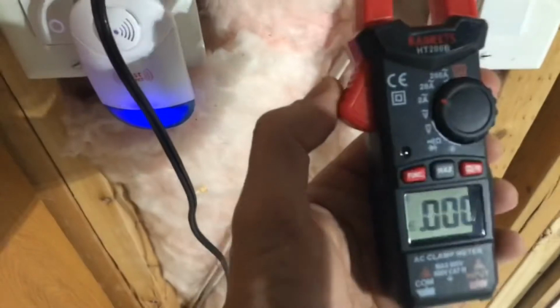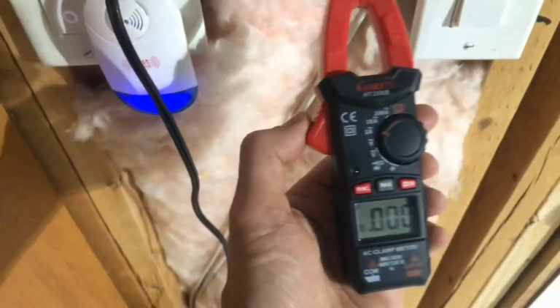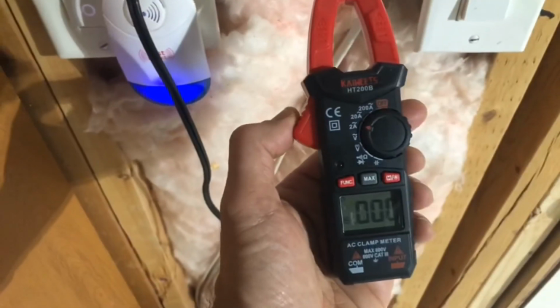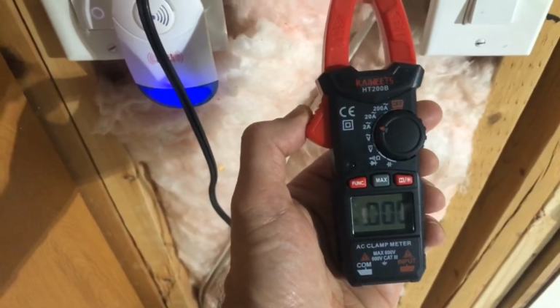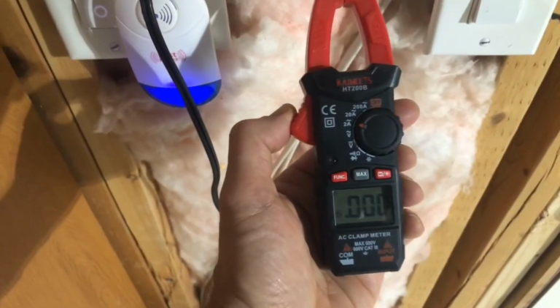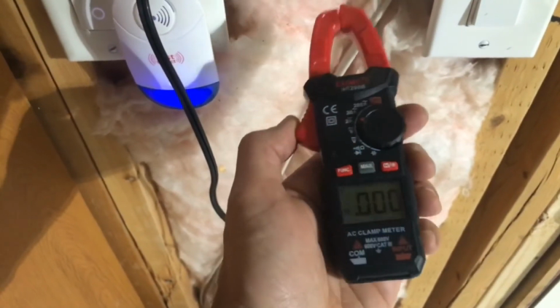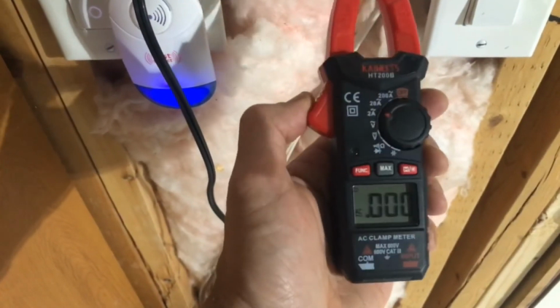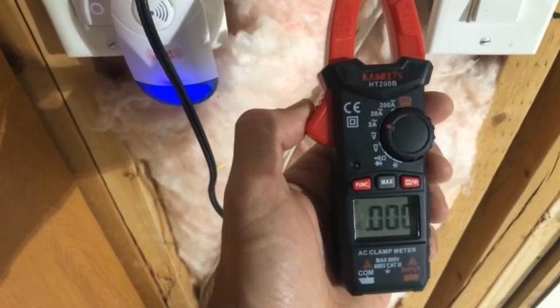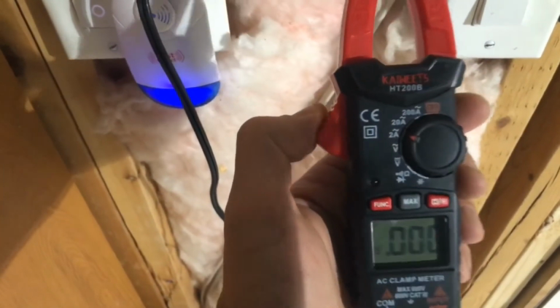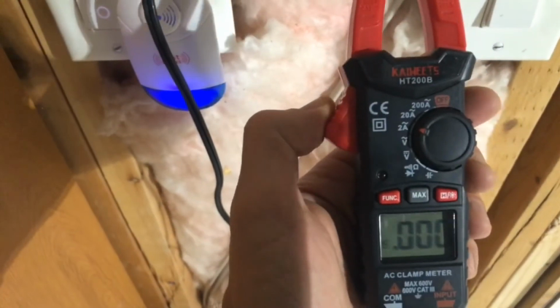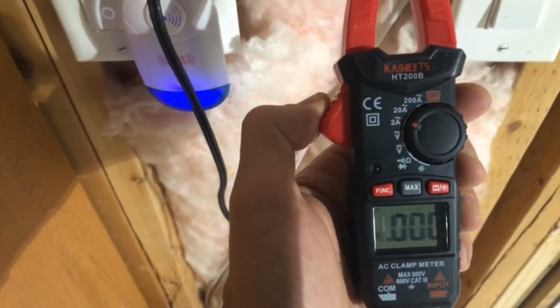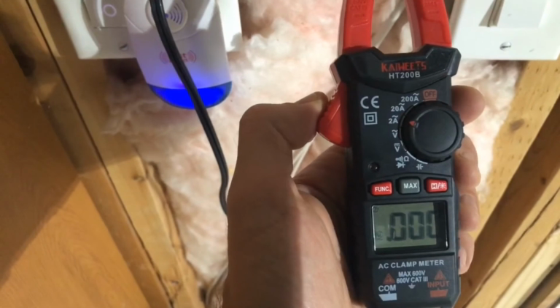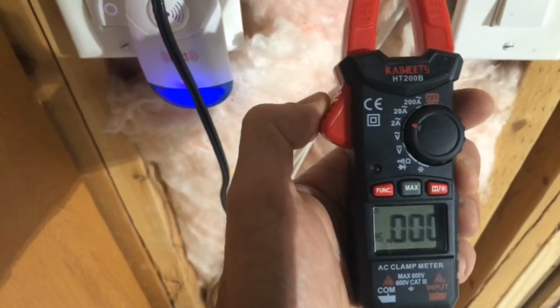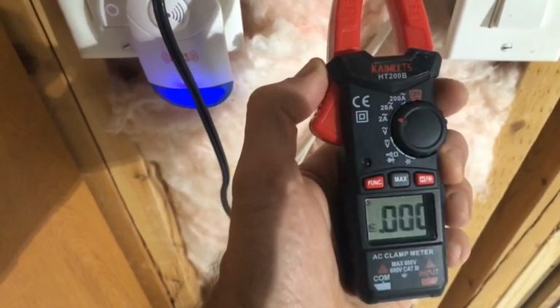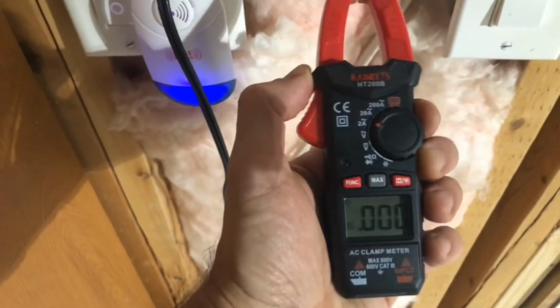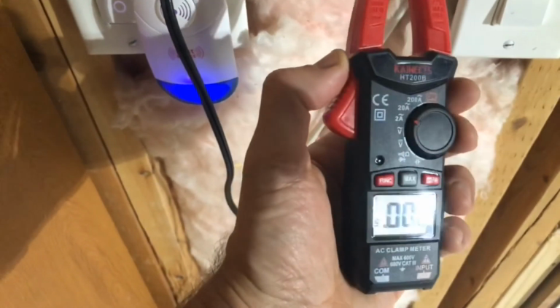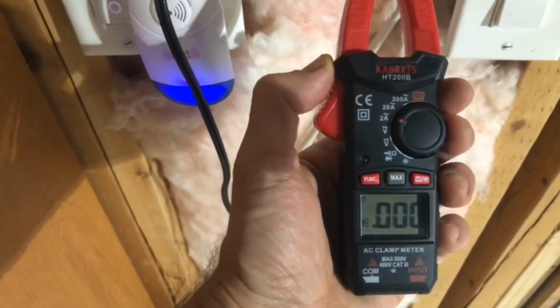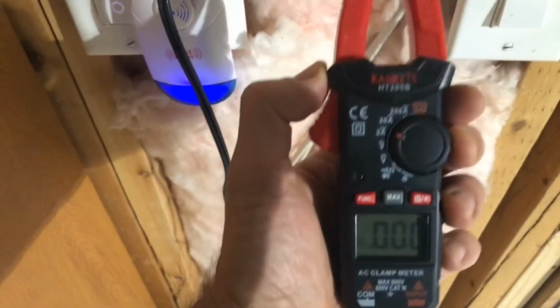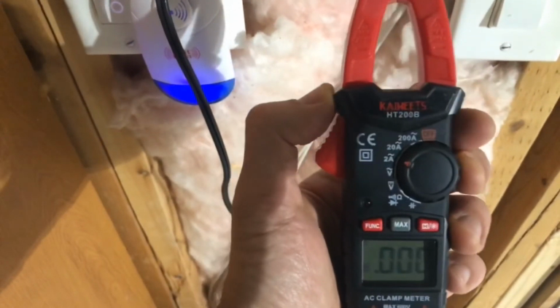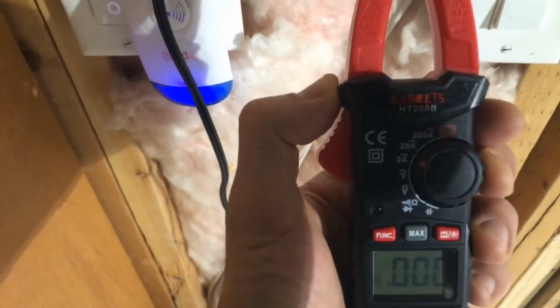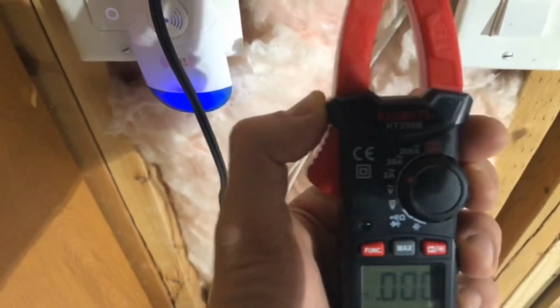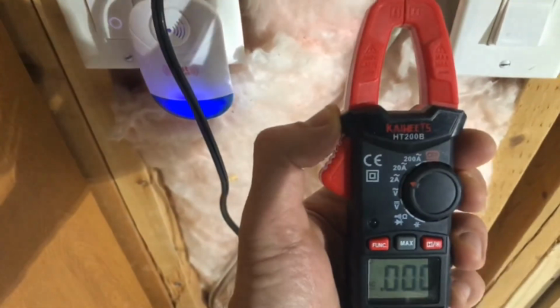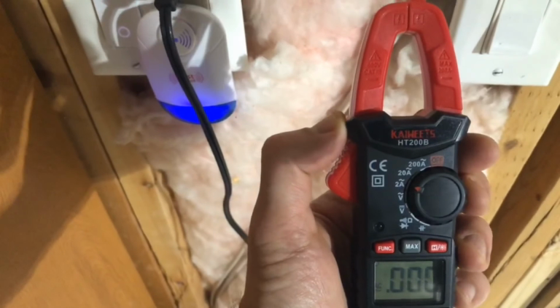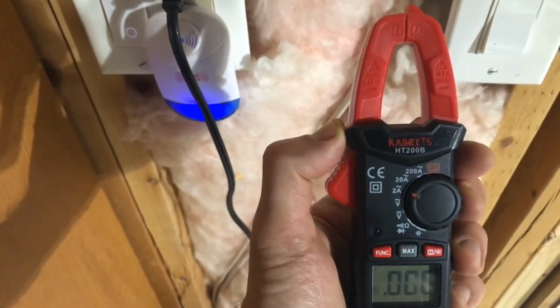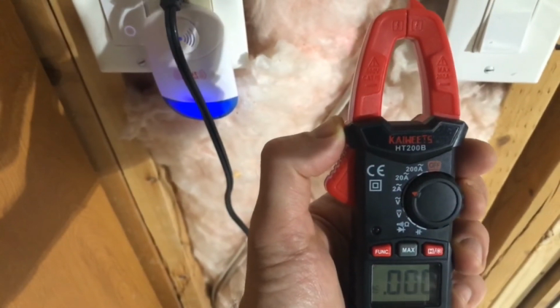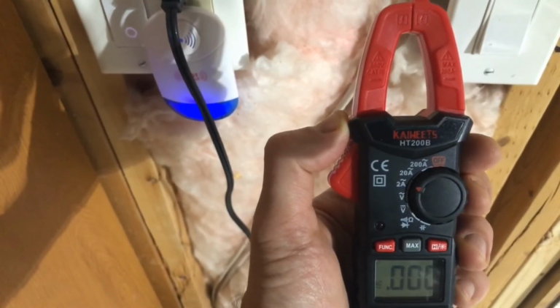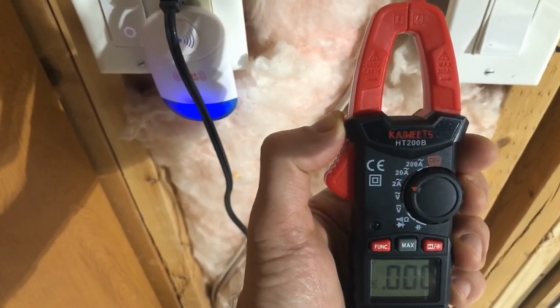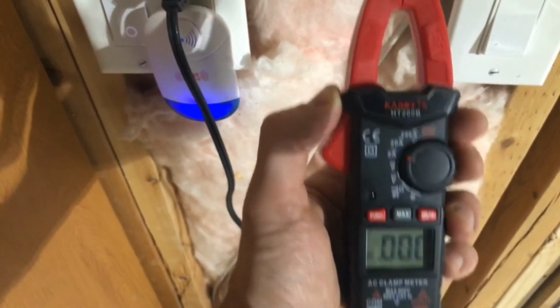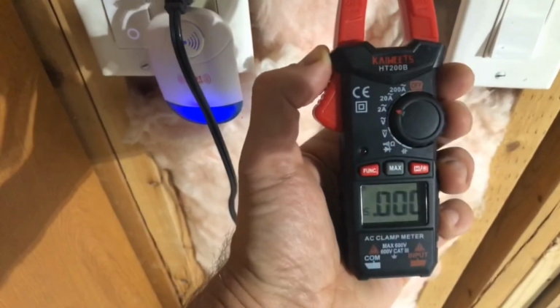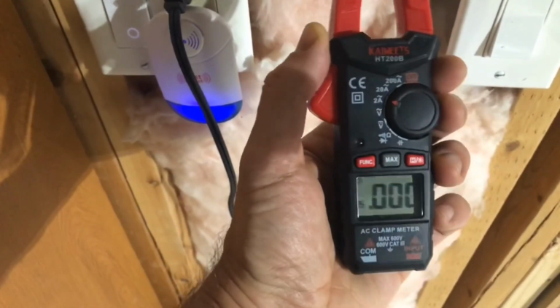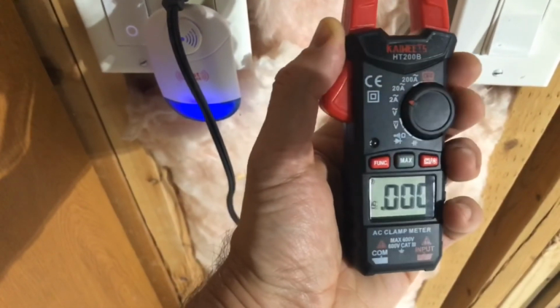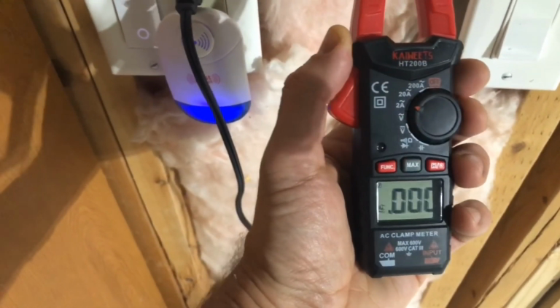Pretty straightforward. I showed you earlier how to do the voltage testing, and you've got several other things you can use this meter for as well. Again, it's the Kaiweets HT200B. Easy to find on Amazon. Thanks.